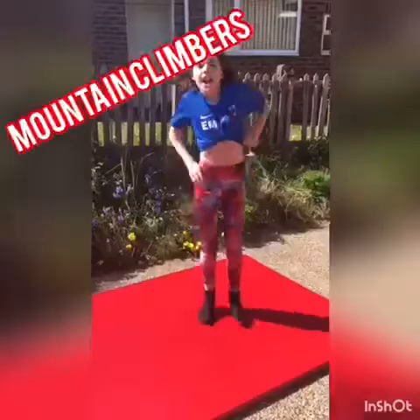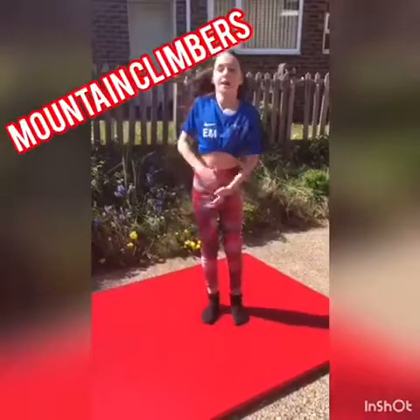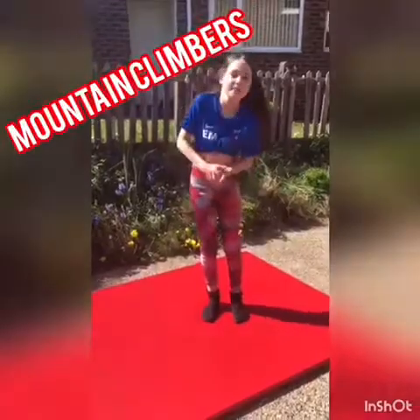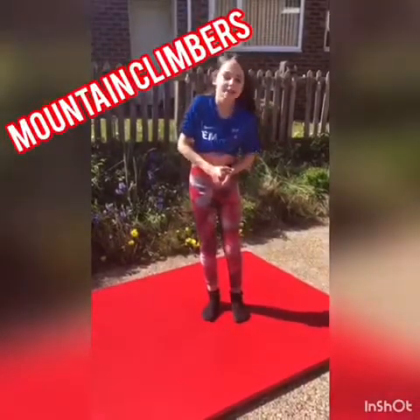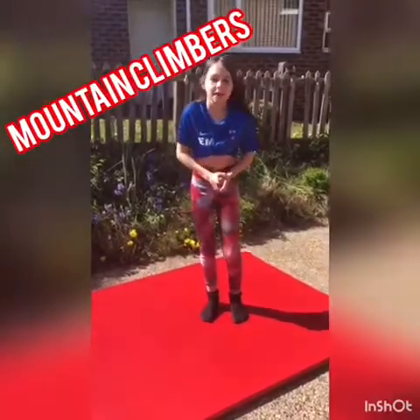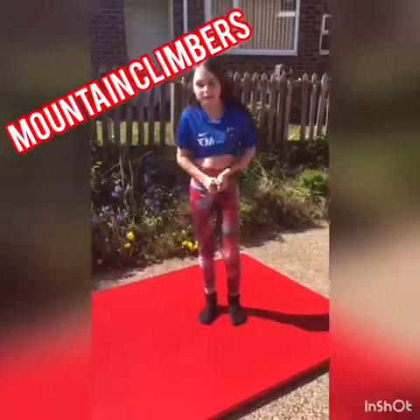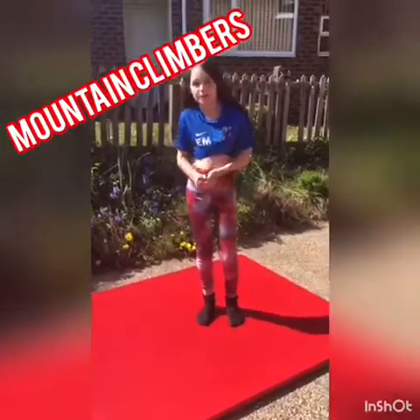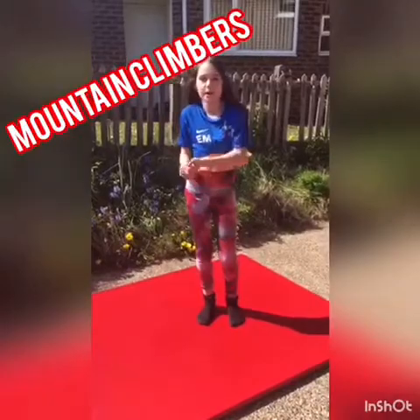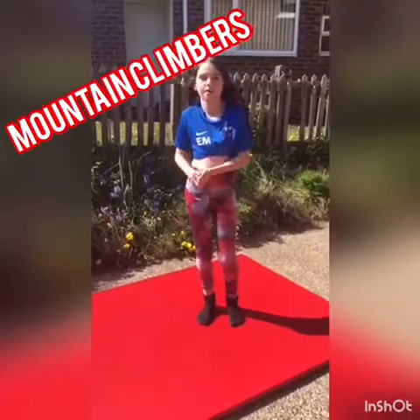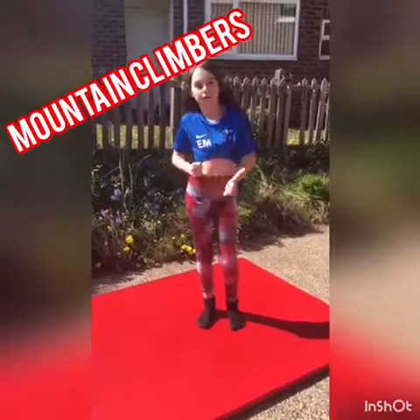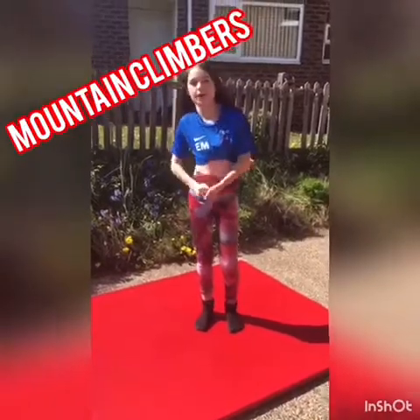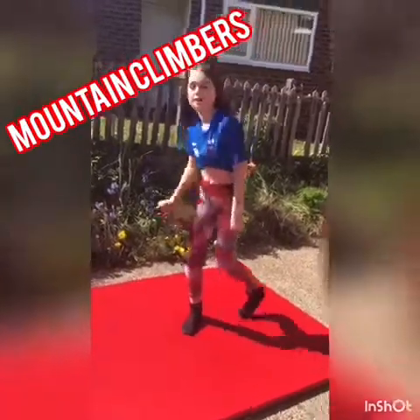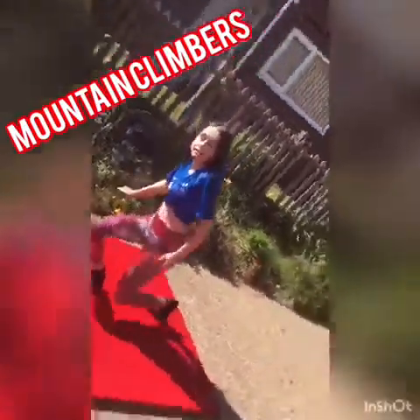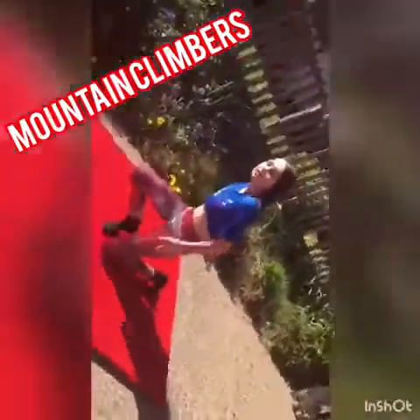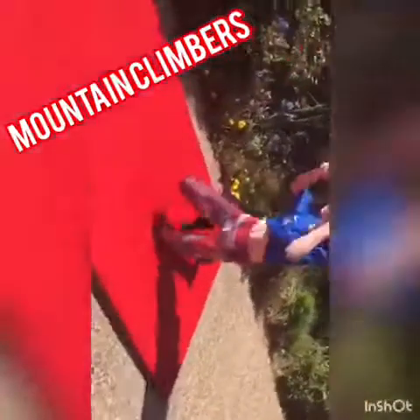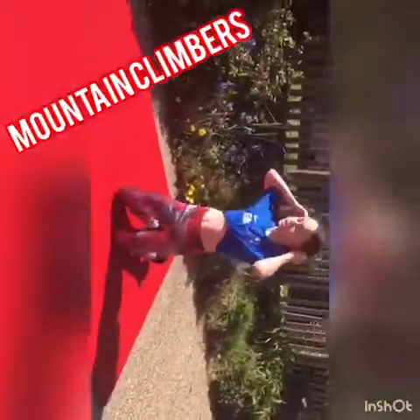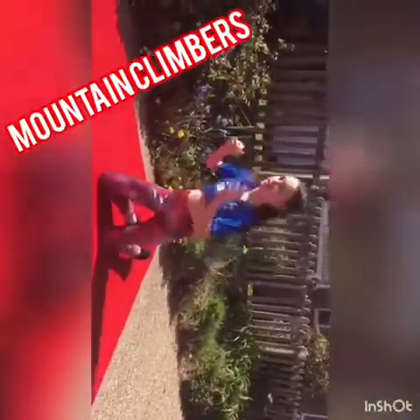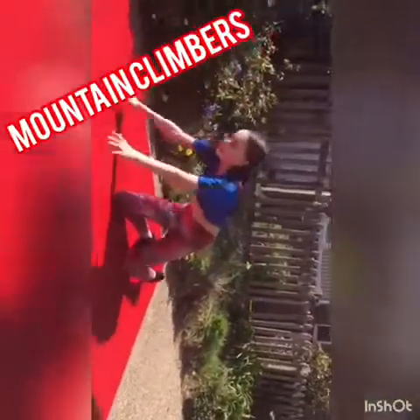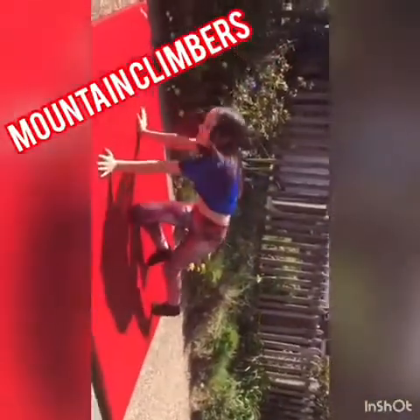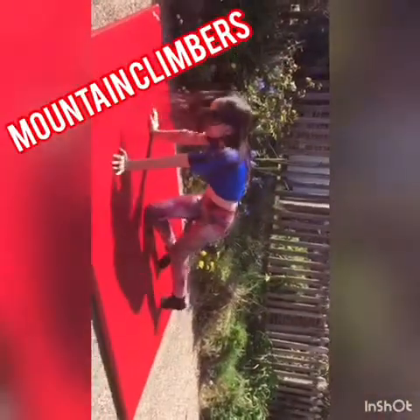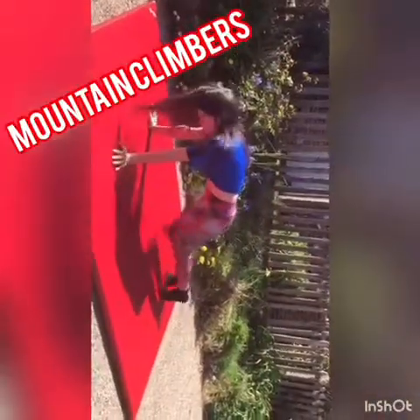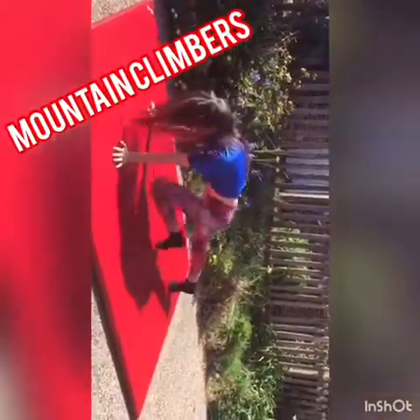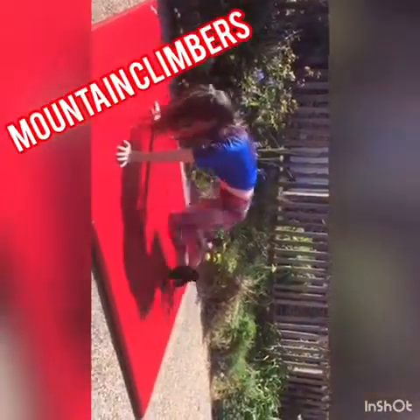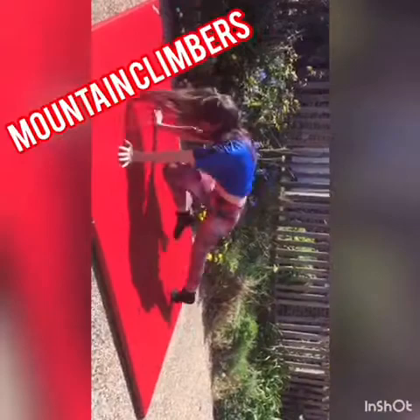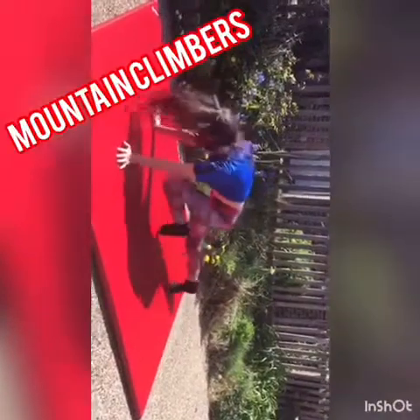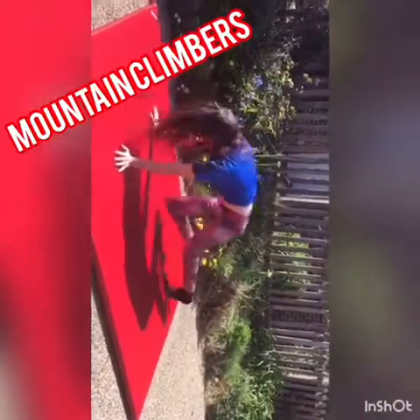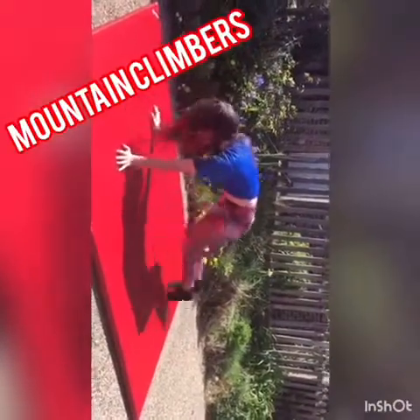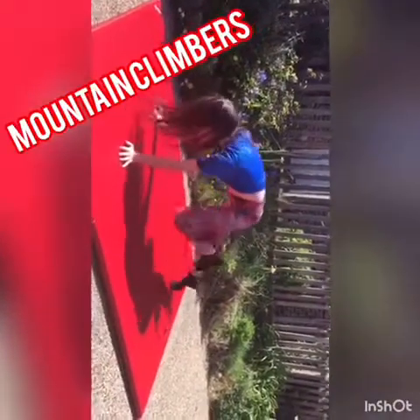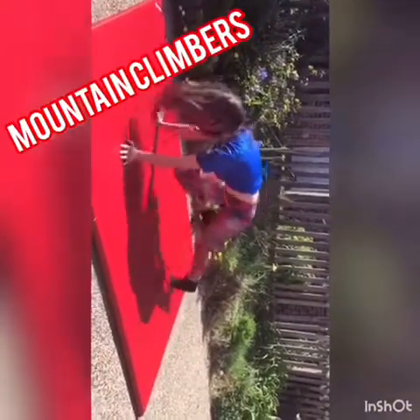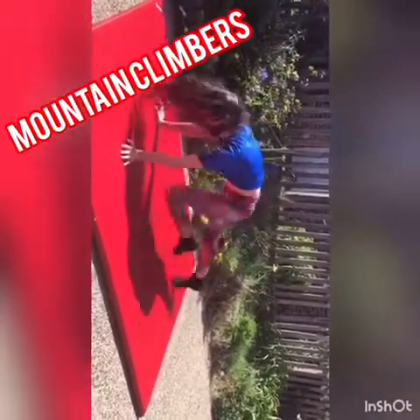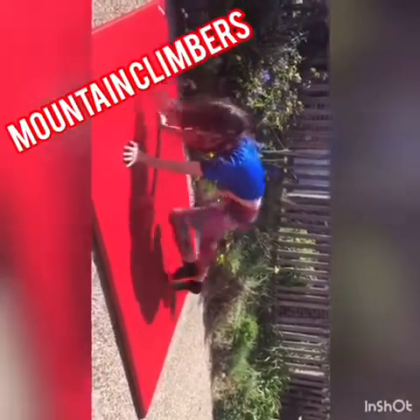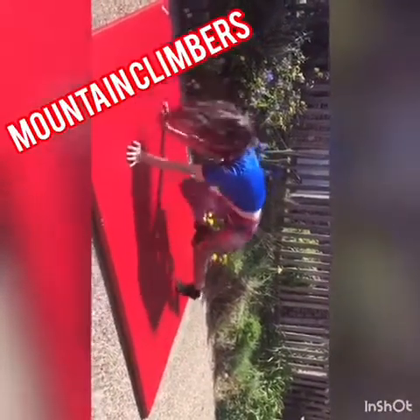Hi, my name is Electra and I'm going to be showing you how I do mountain climbers. You're going to have to do five of these.